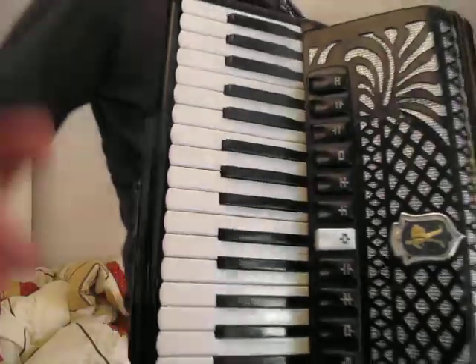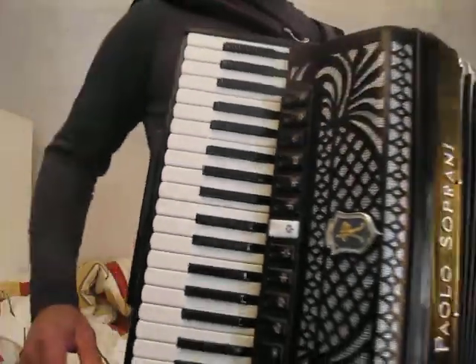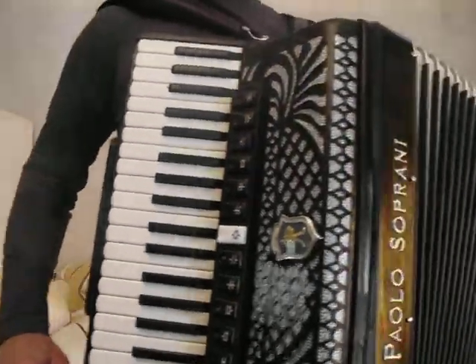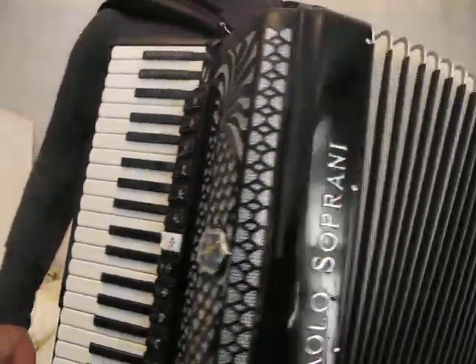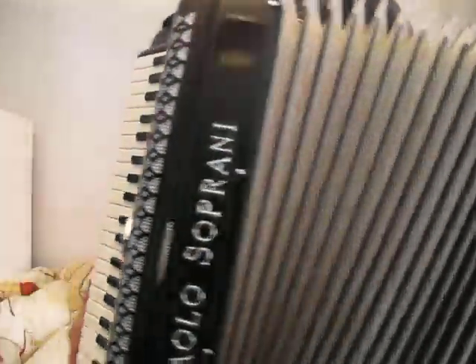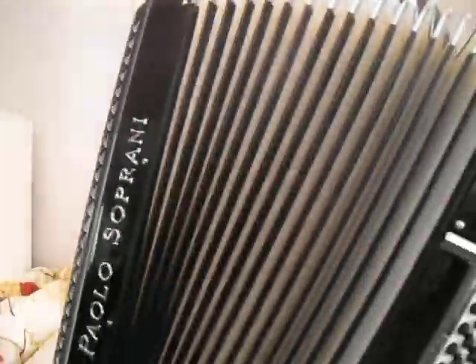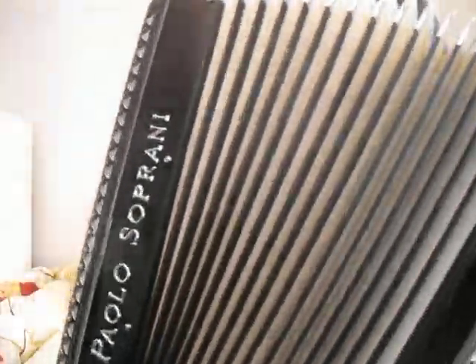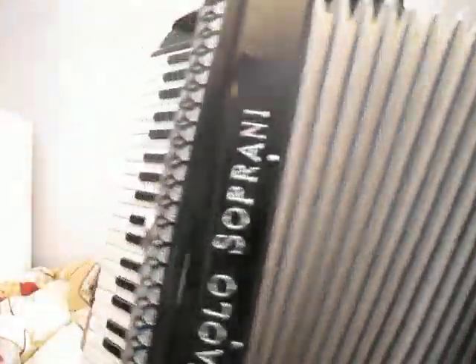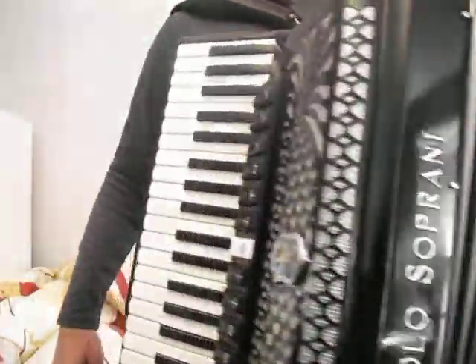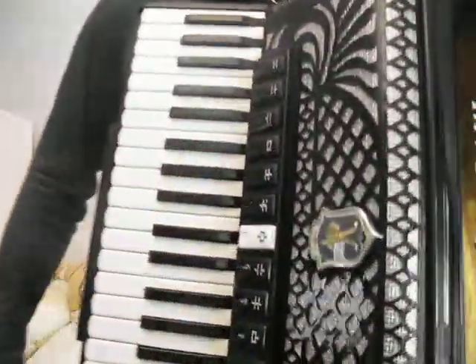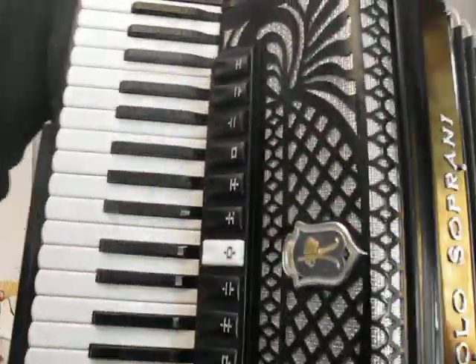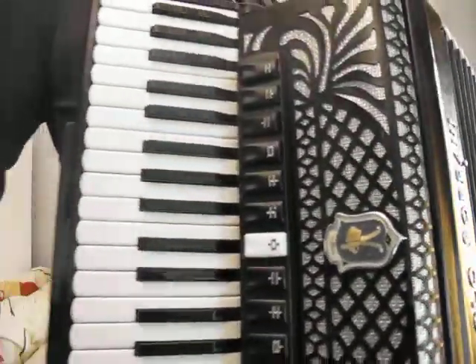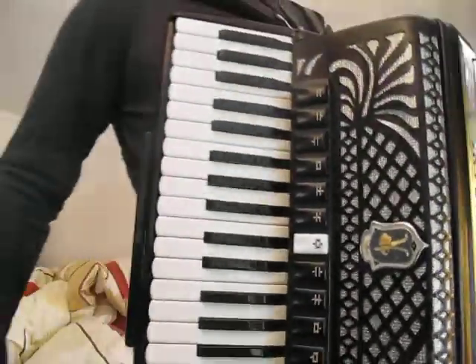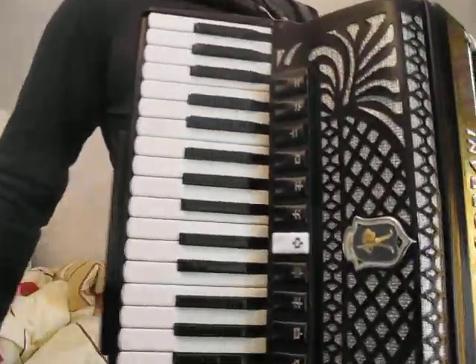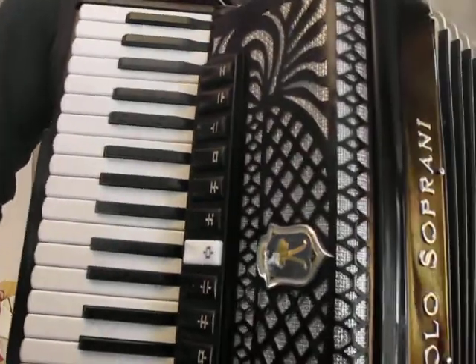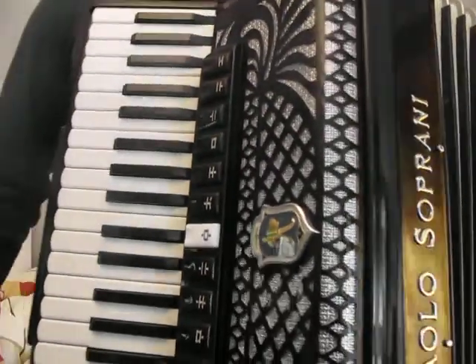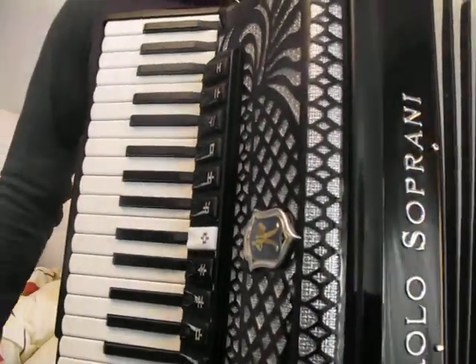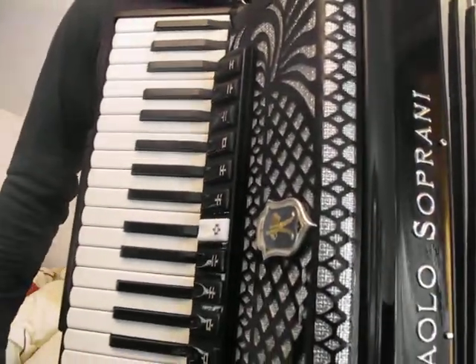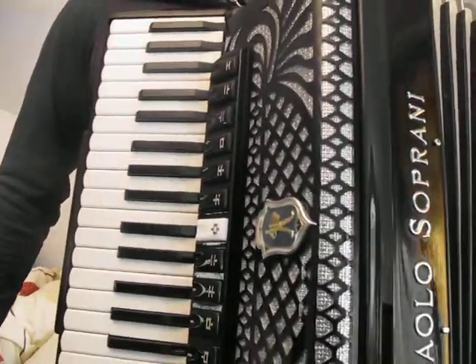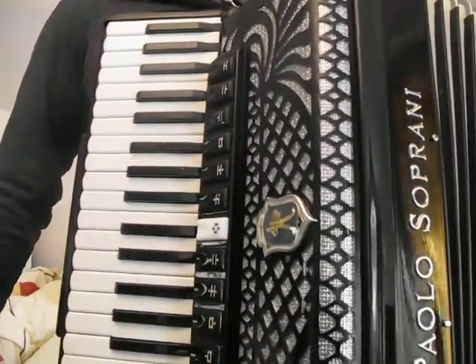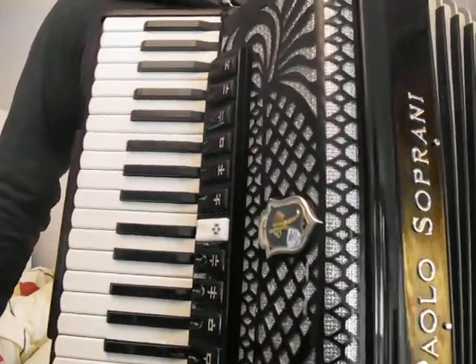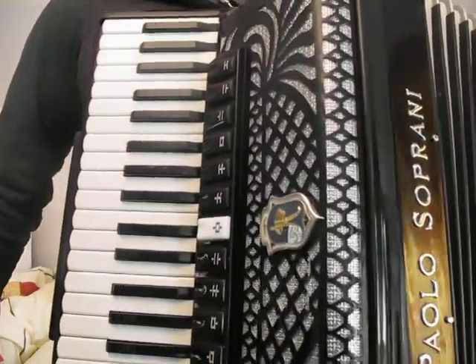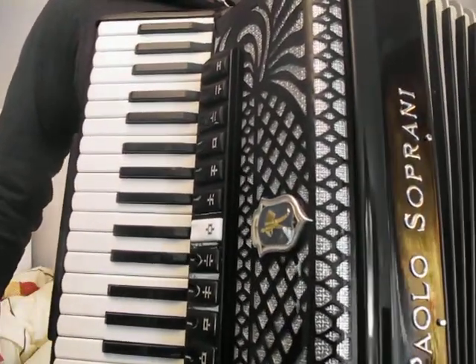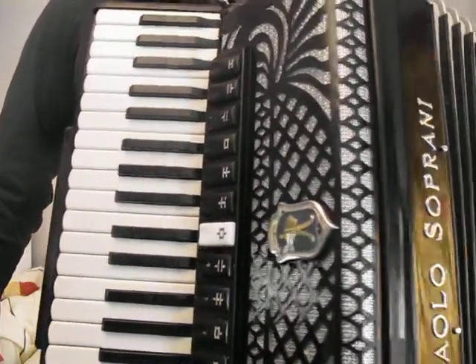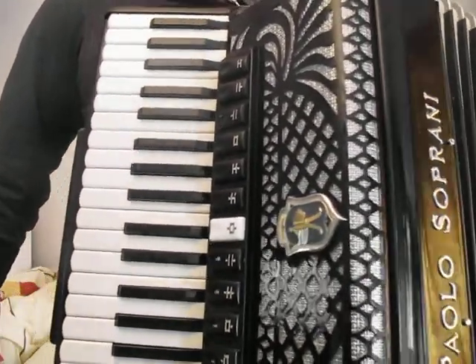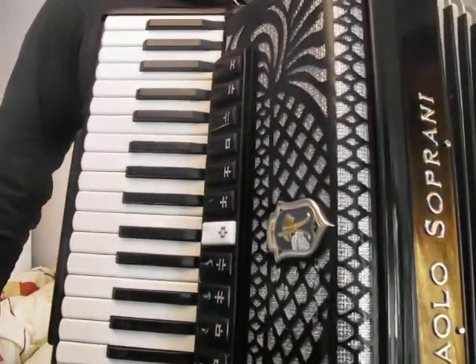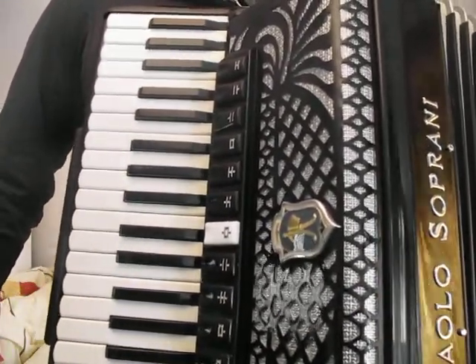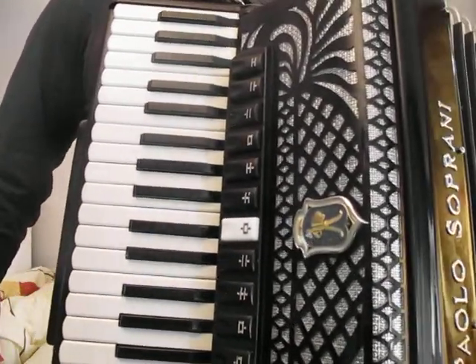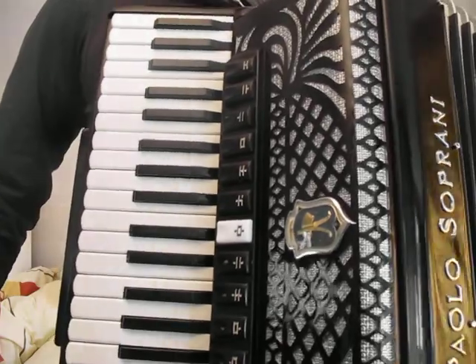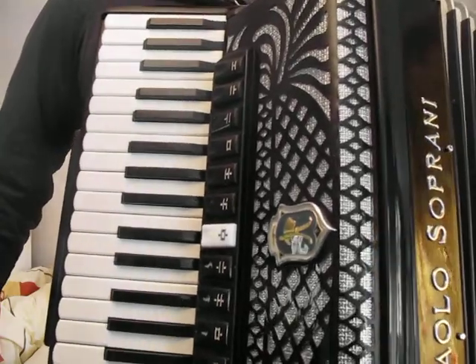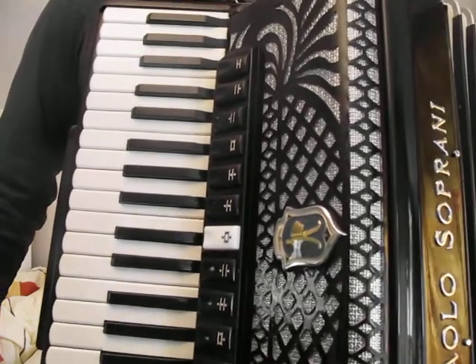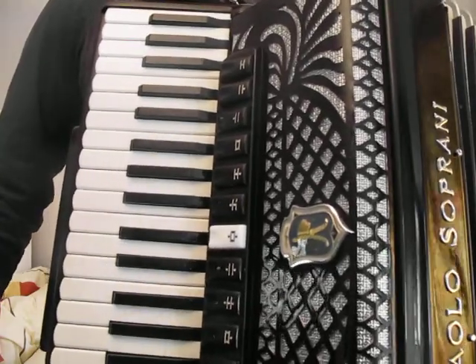Hi, here's the Paolo Soprani Double Tone Chamber Accordion I have for sale on eBay. I'll play it for you, and I wish I could play better, but at least you'll hear how it sounds.